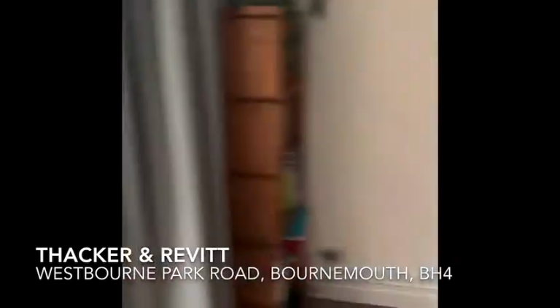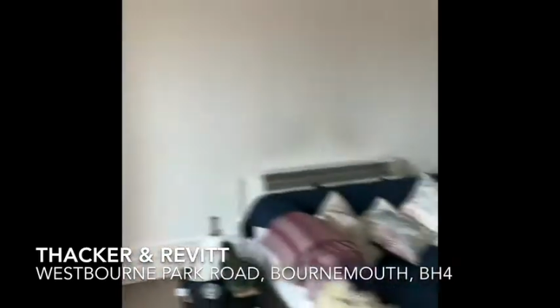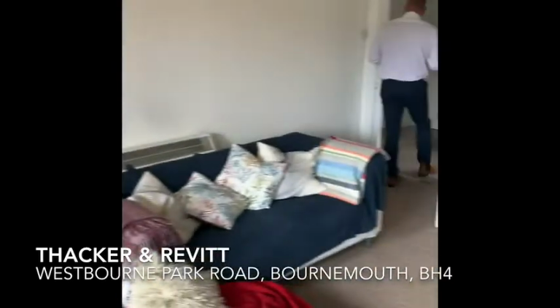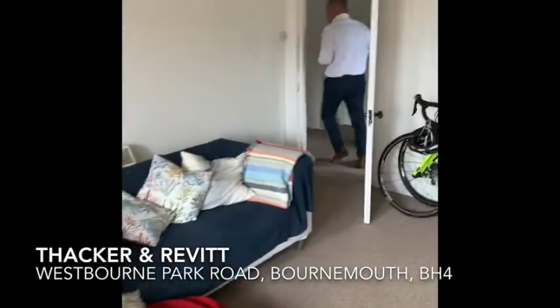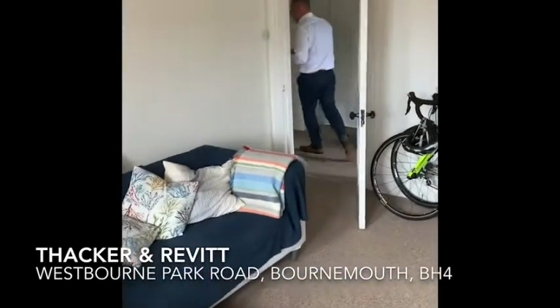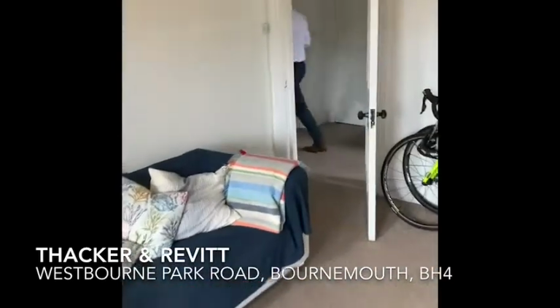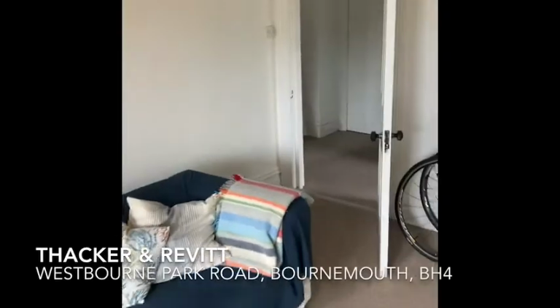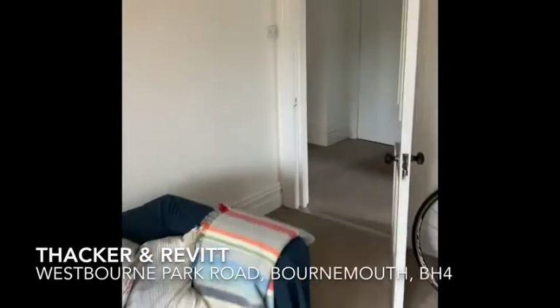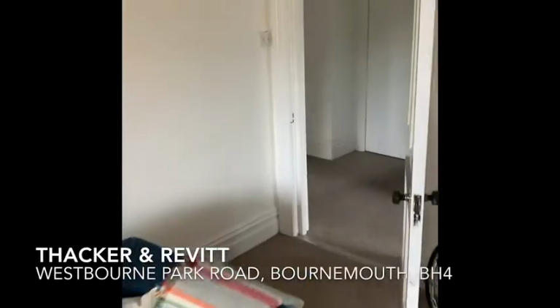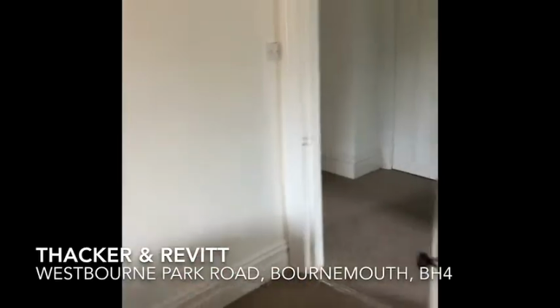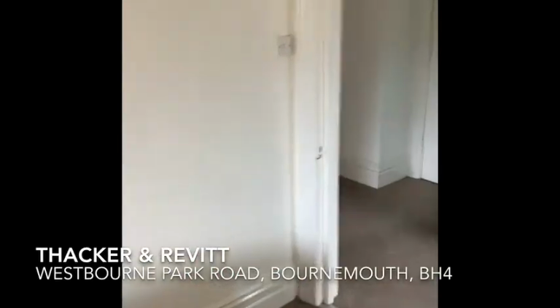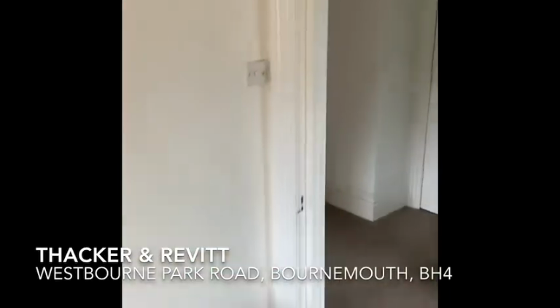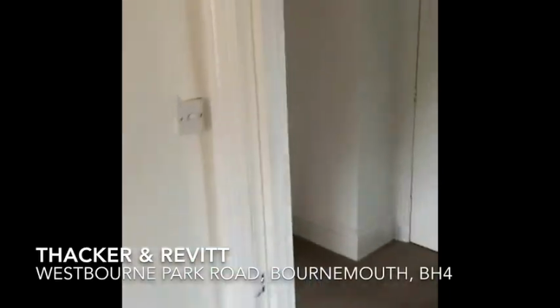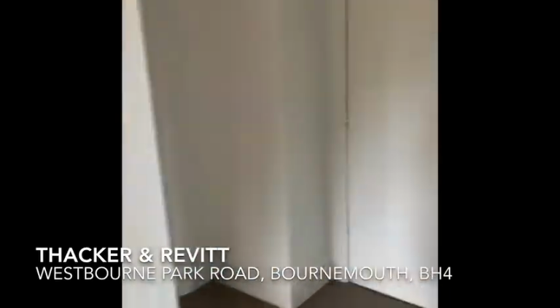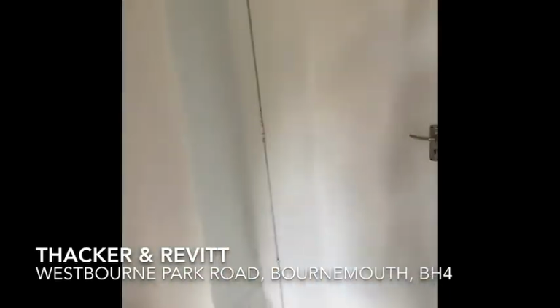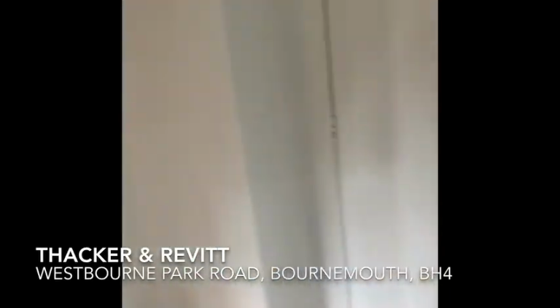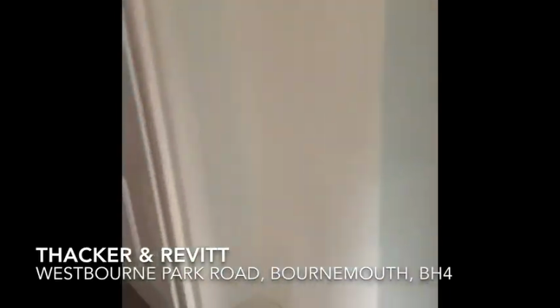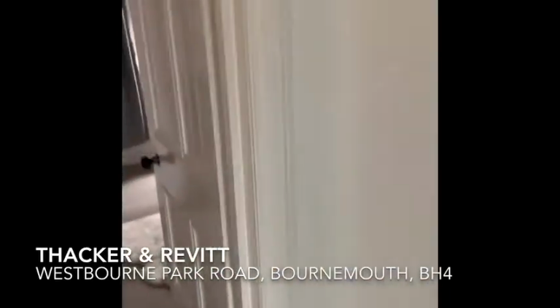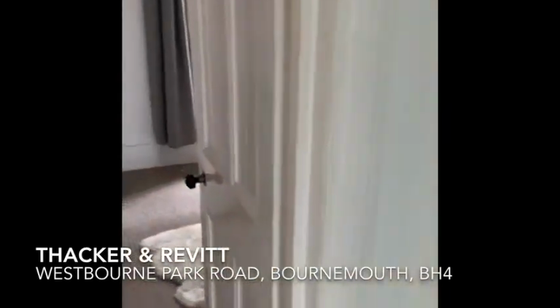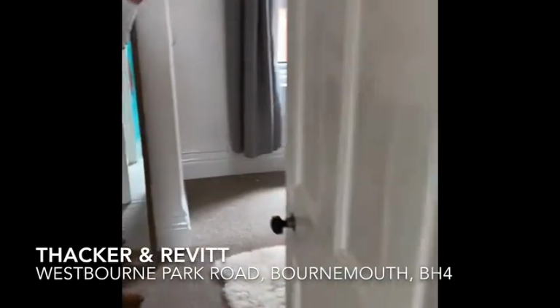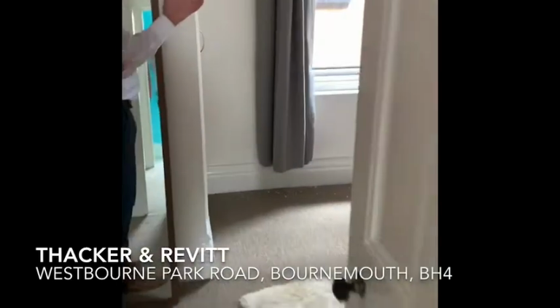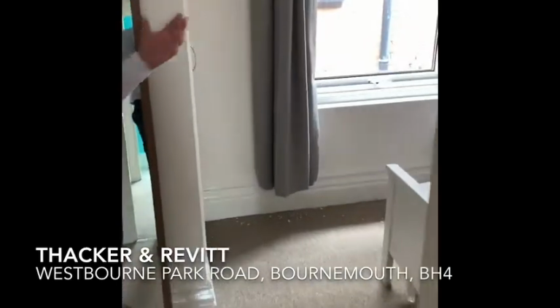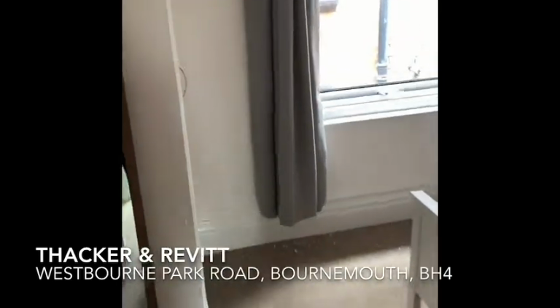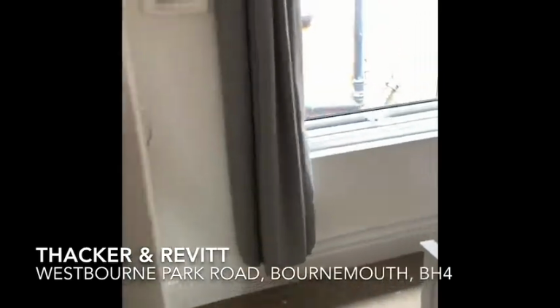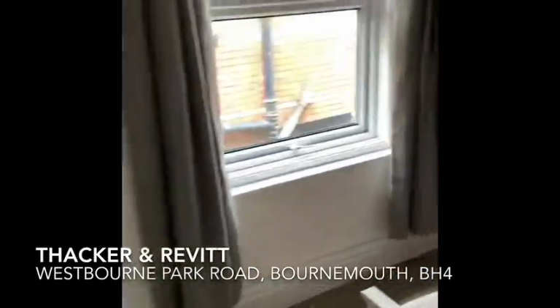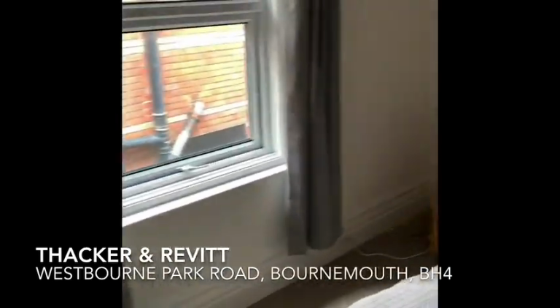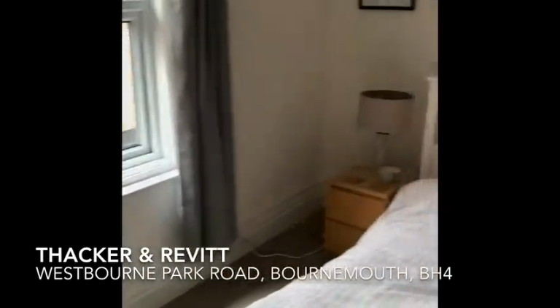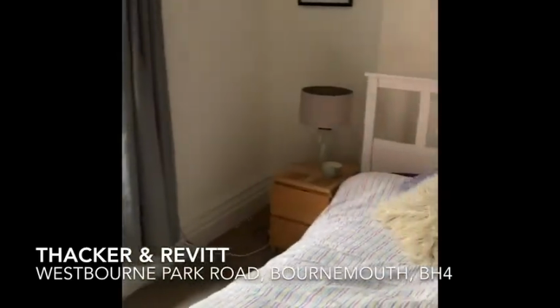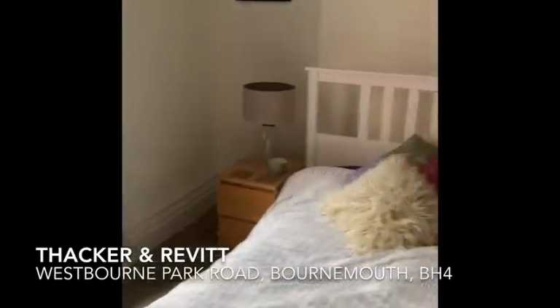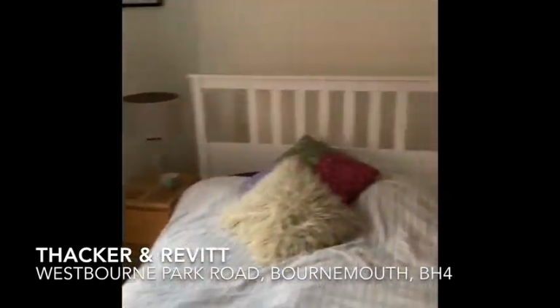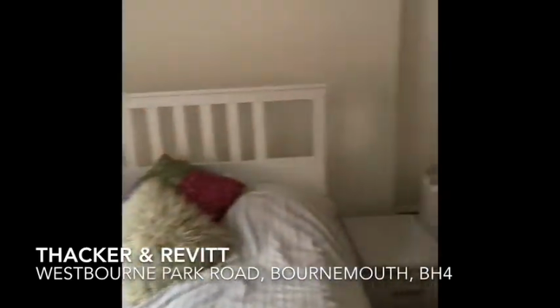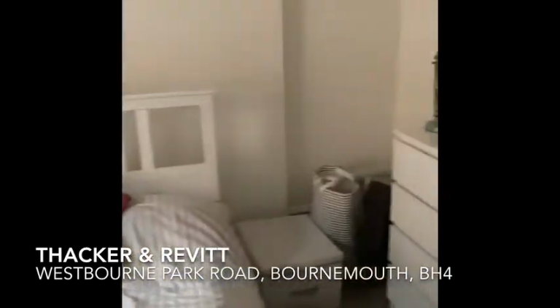If you come this way, you've got your main bedroom here. It's a really good sized double bedroom. This space is to the side of the property, so nice and quiet. Lots of space for wardrobes.